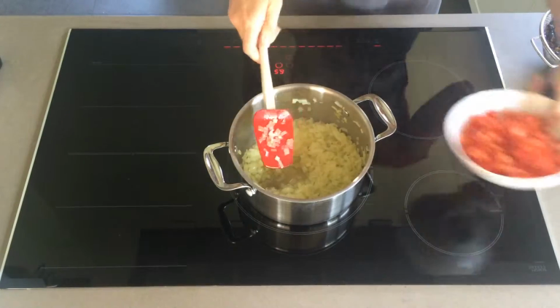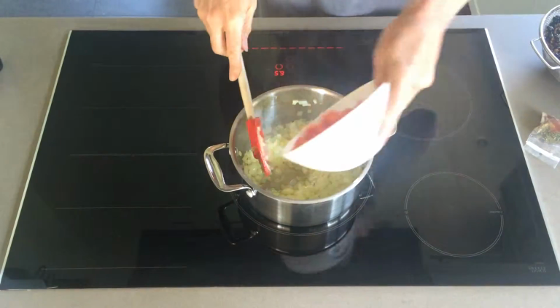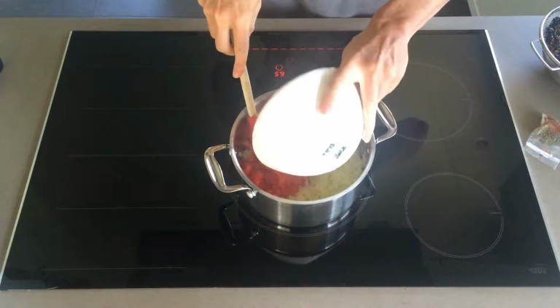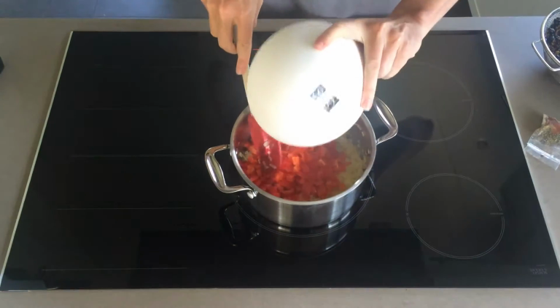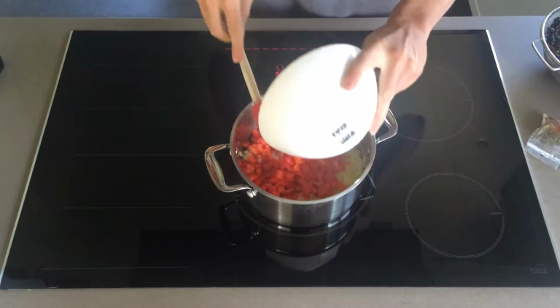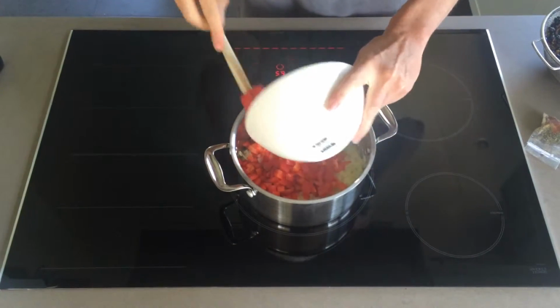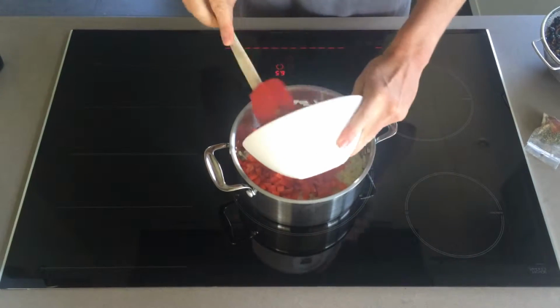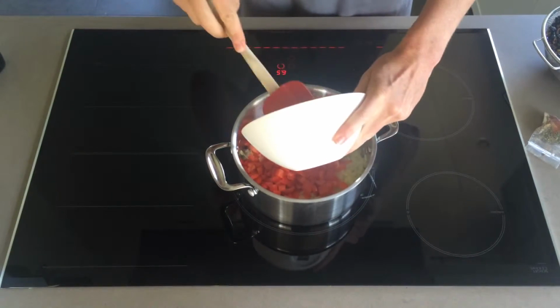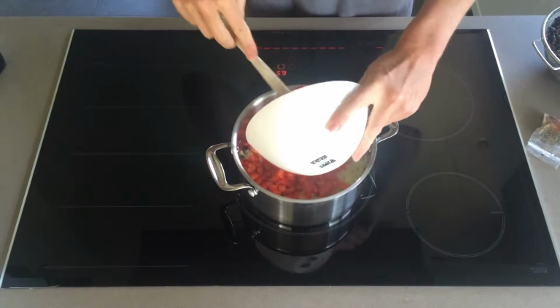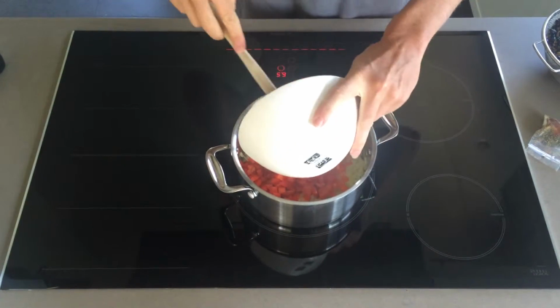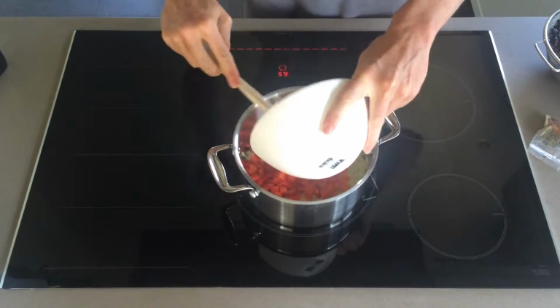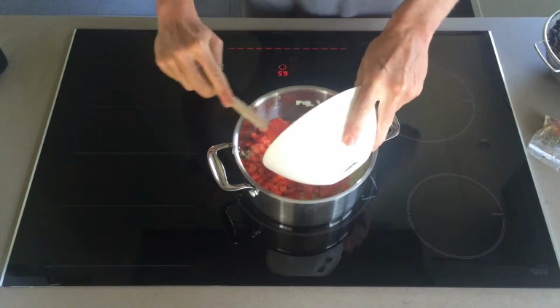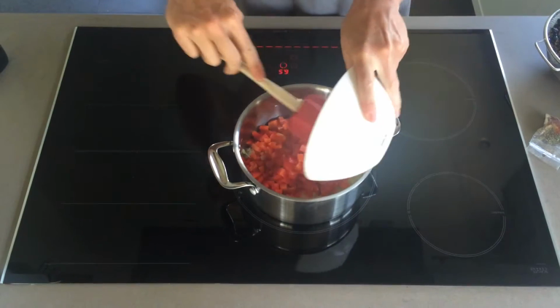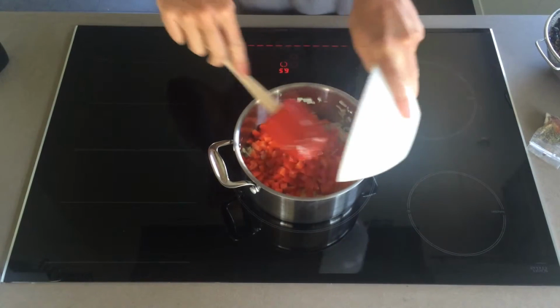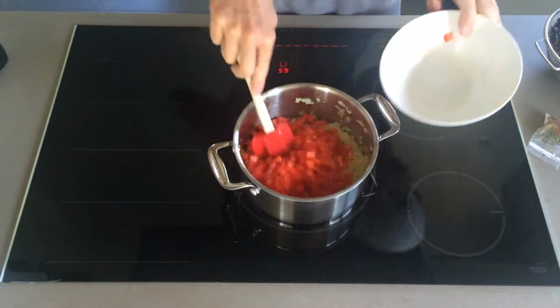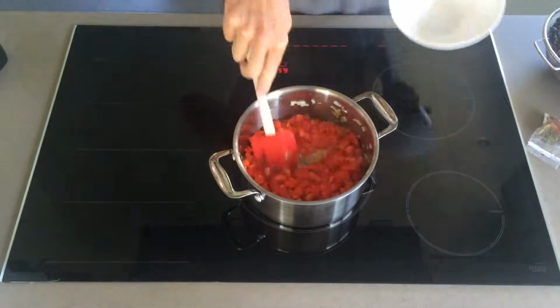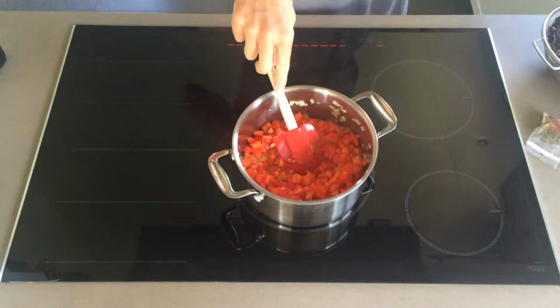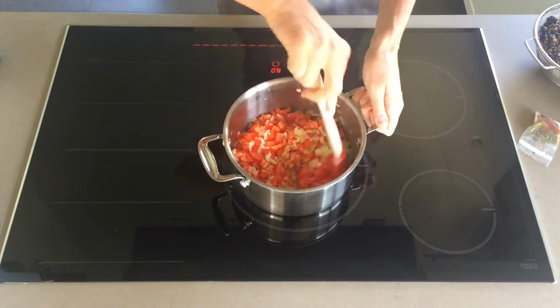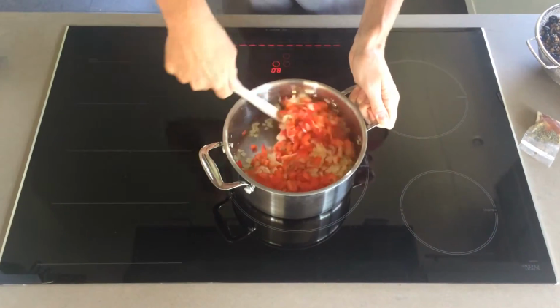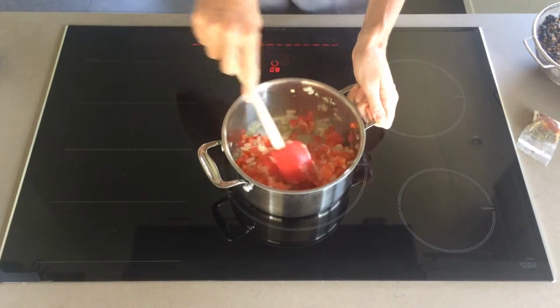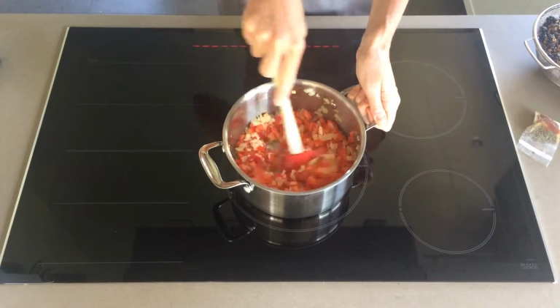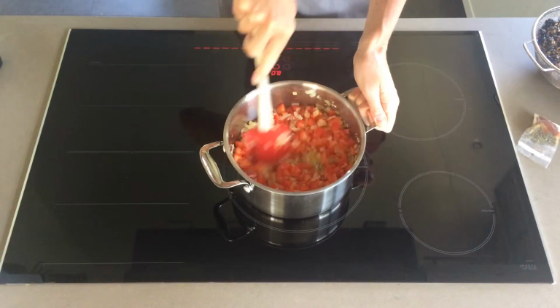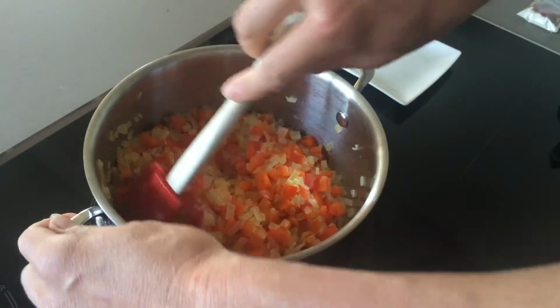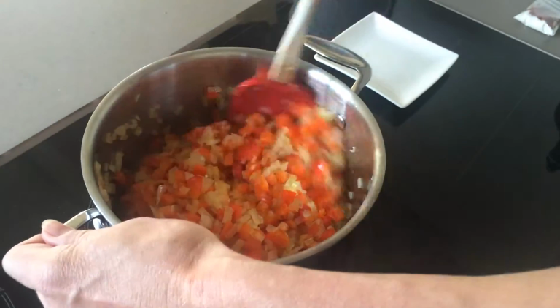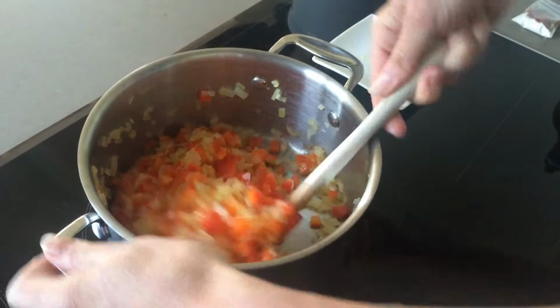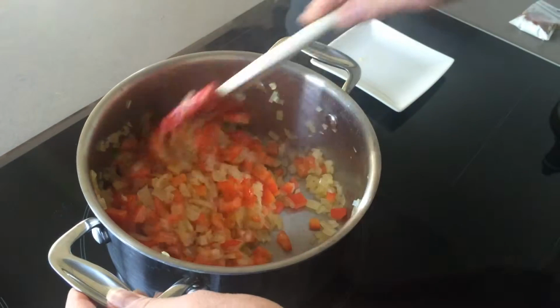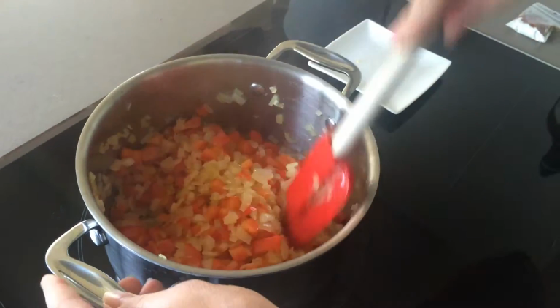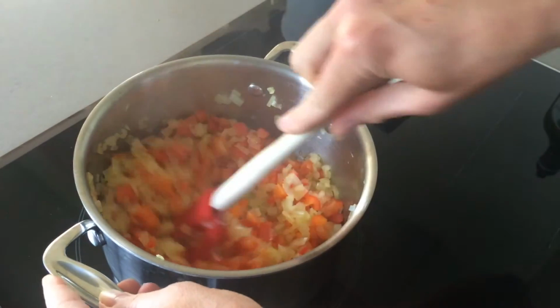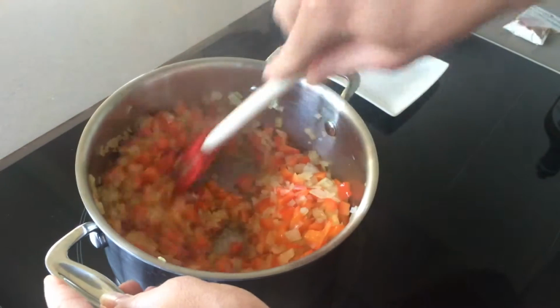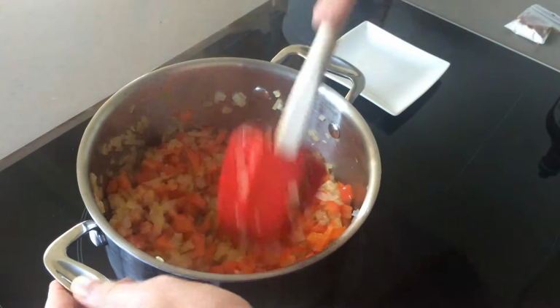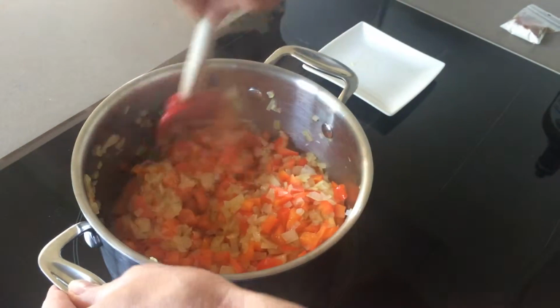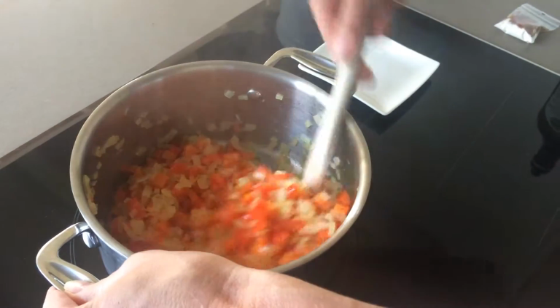Next we're going to add our diced bell pepper — or paprika as it's called in the Netherlands — and sauté for another five minutes to let the natural sweetness of the bell peppers come out. Again, you'll want to give it a stir every minute or so just to make sure it's not sticking.